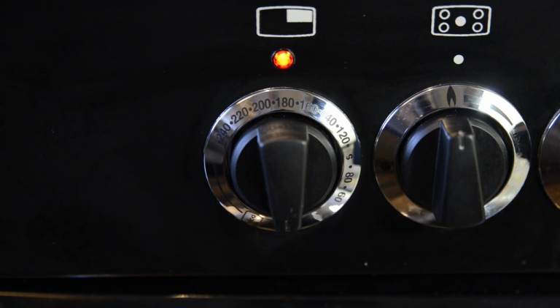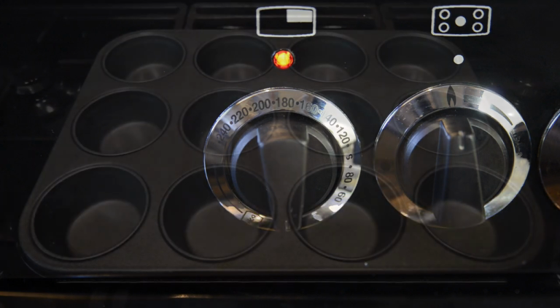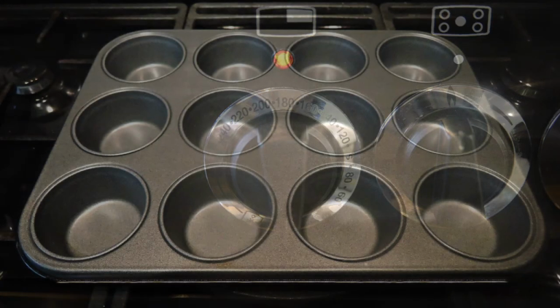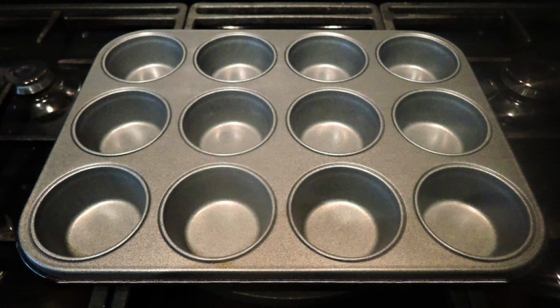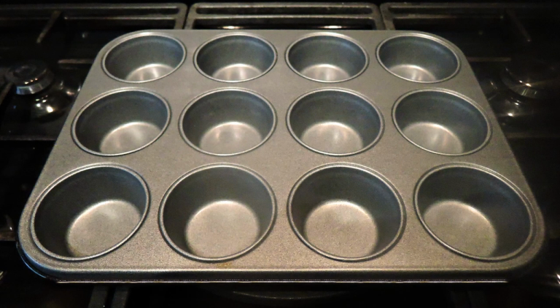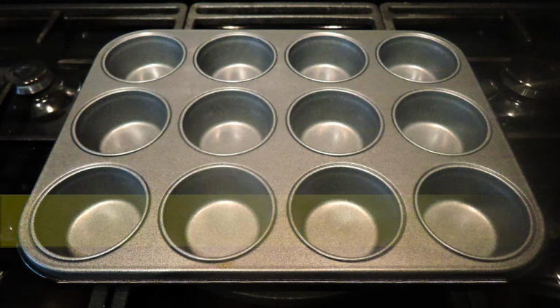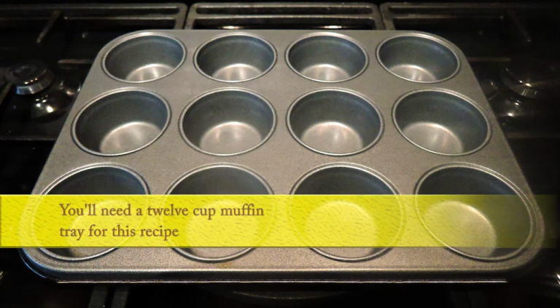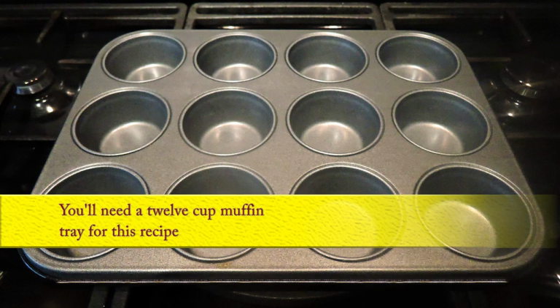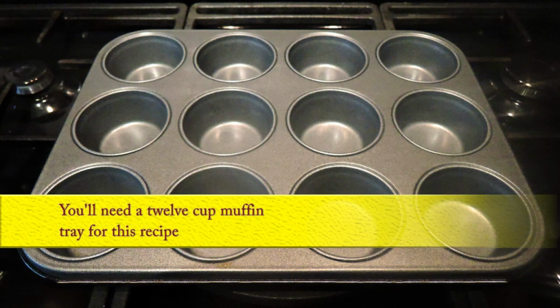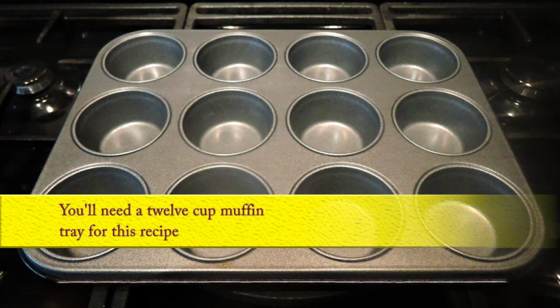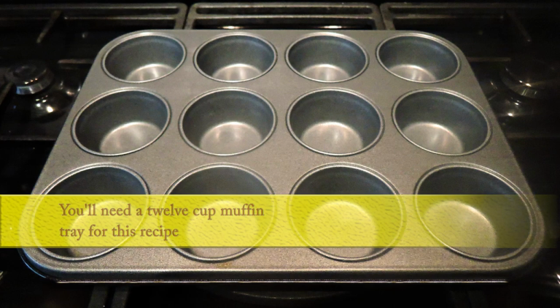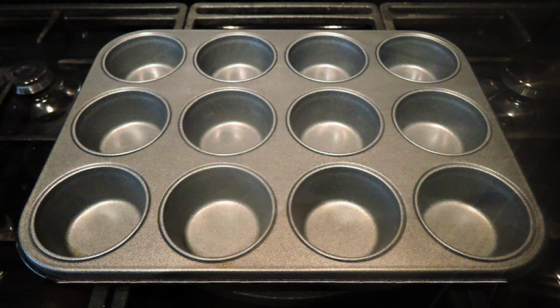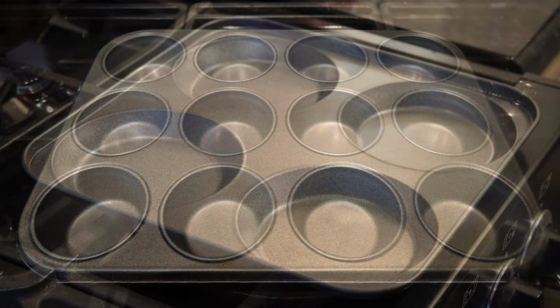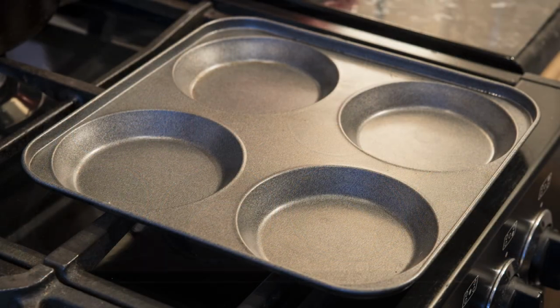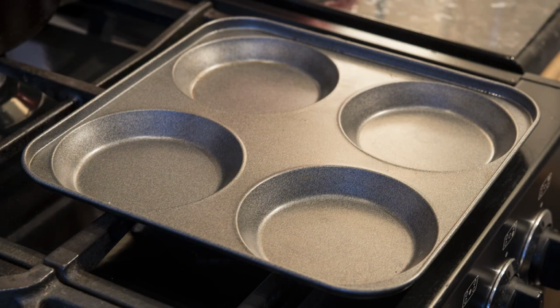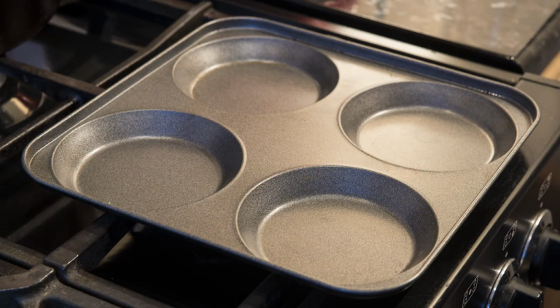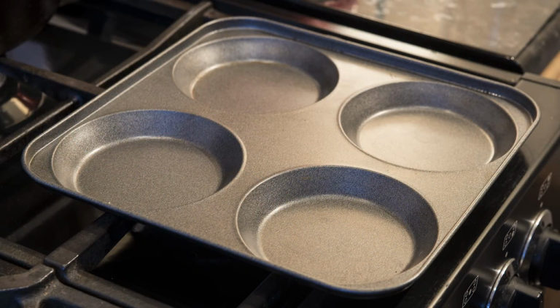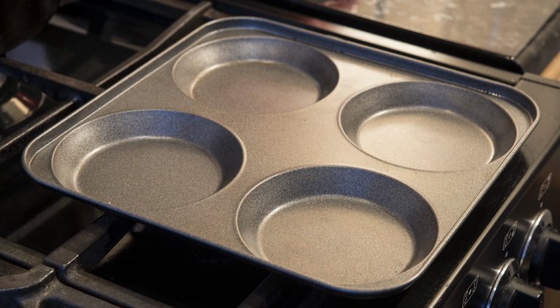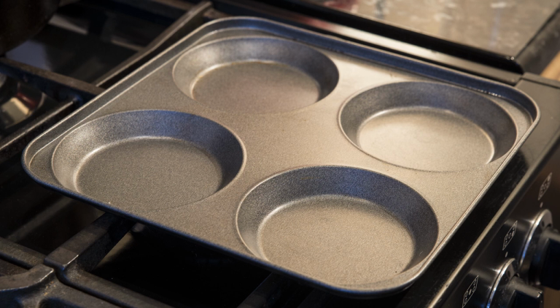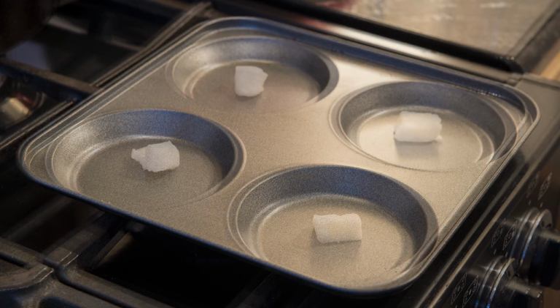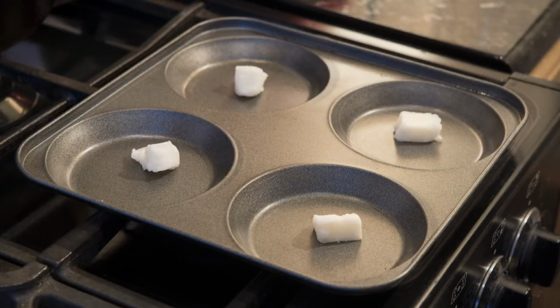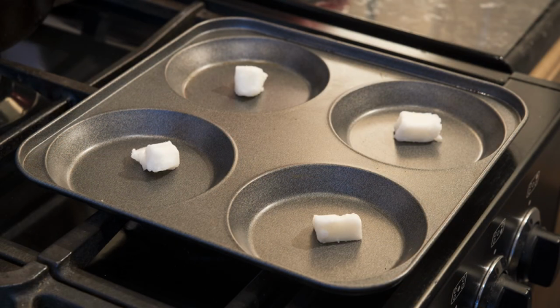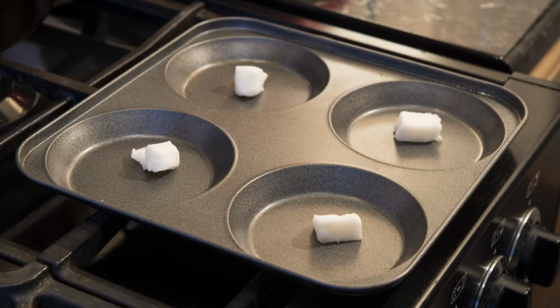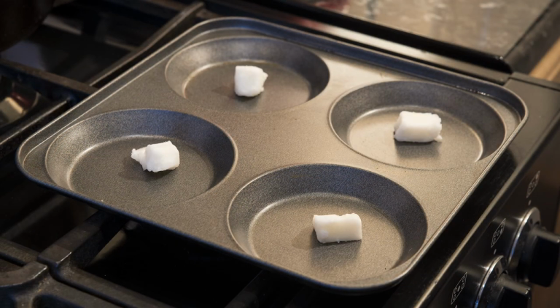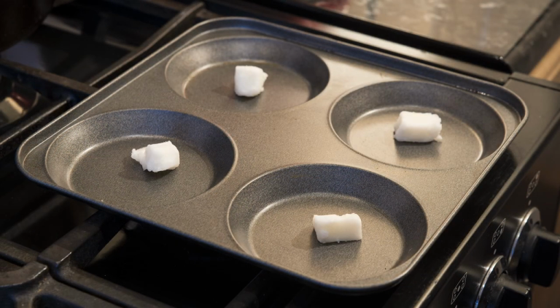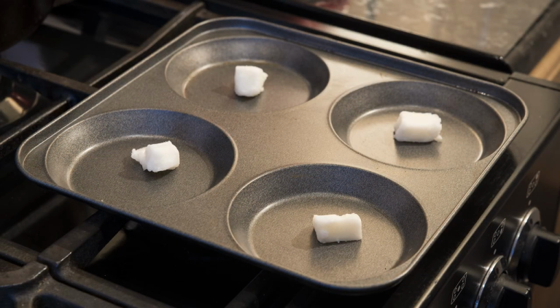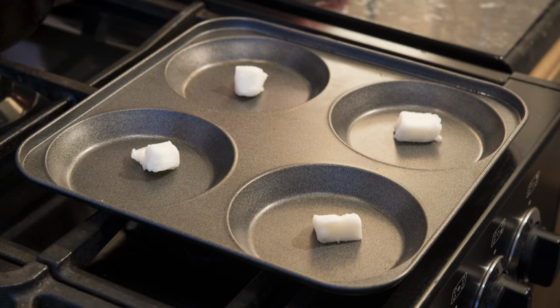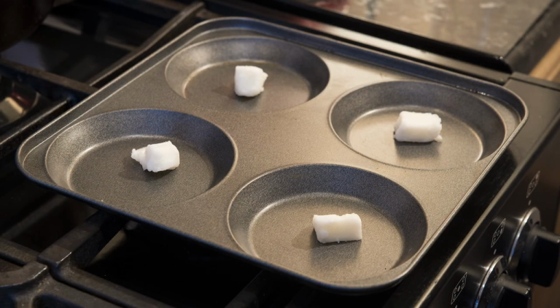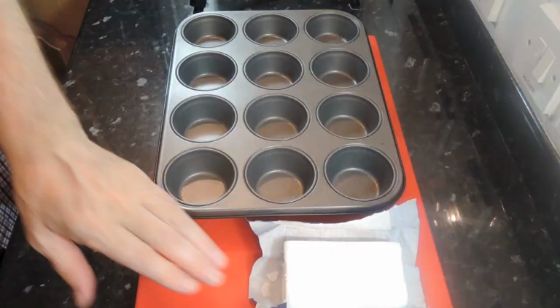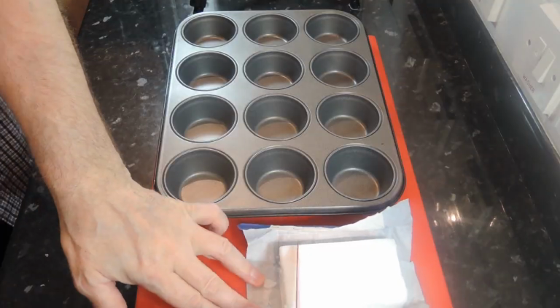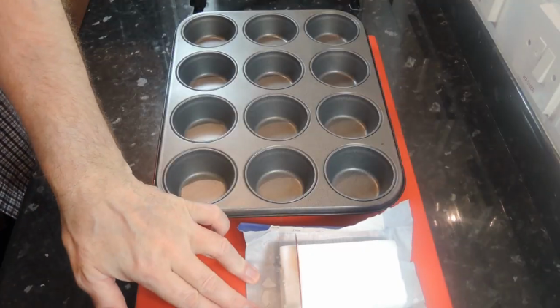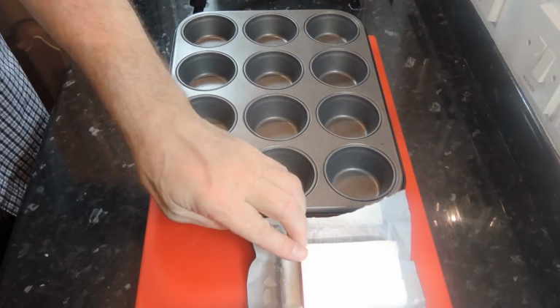For this recipe you need a 12 cup muffin tin. The 12 cup tins are the ones we use at work. This 4 cup is a more domestic tin, but this recipe is exactly the same whatever size tin you have.